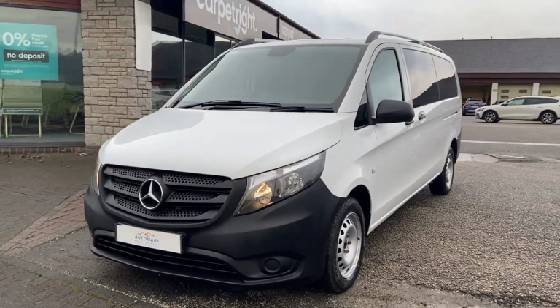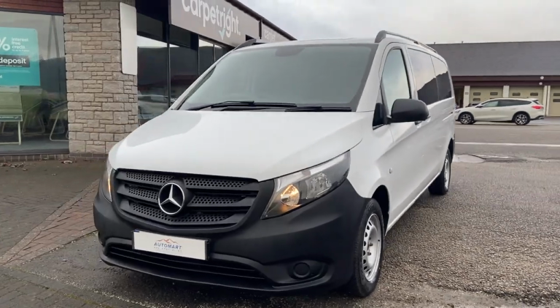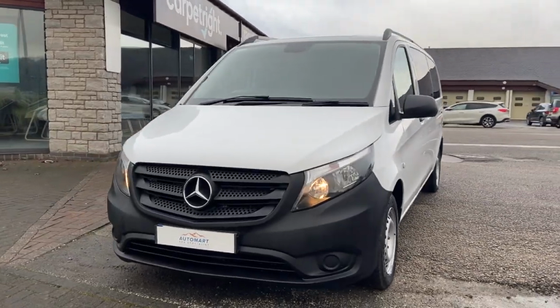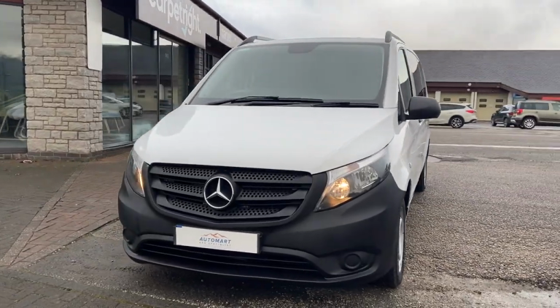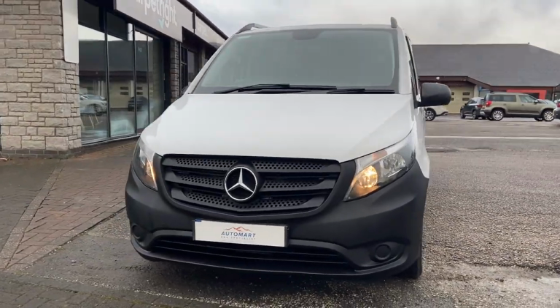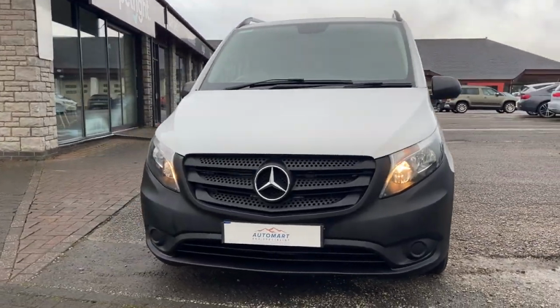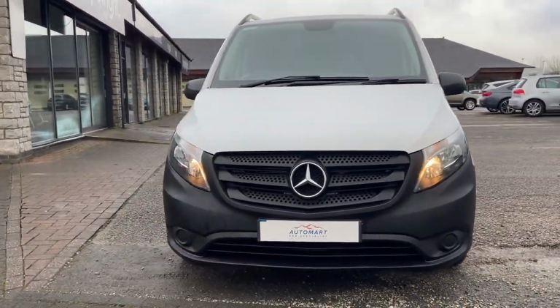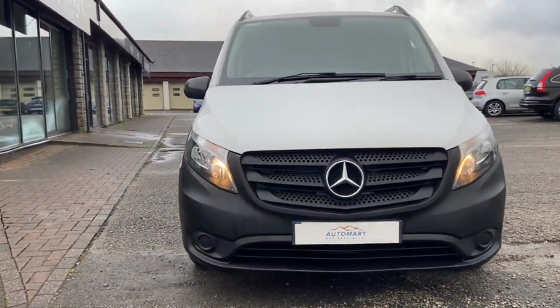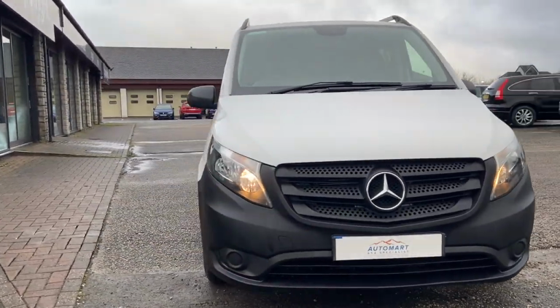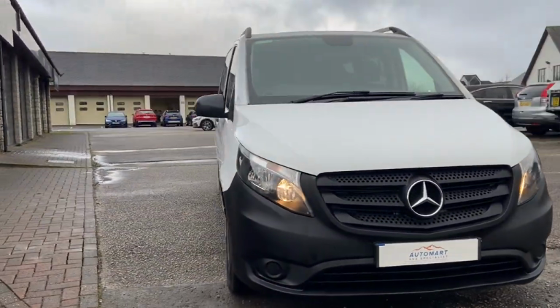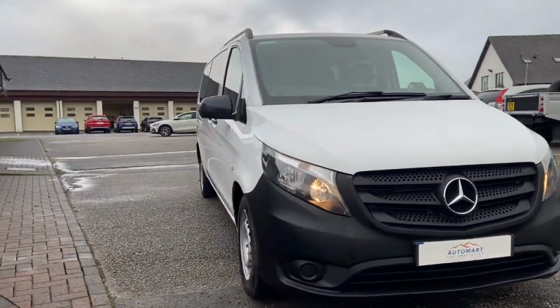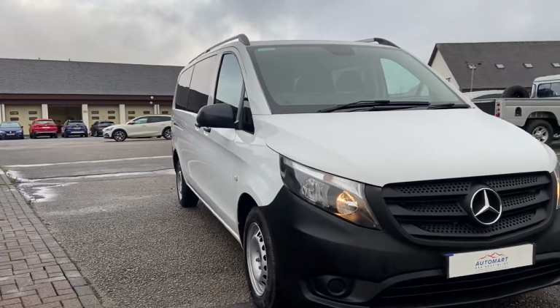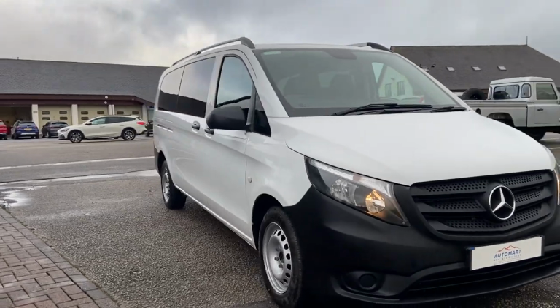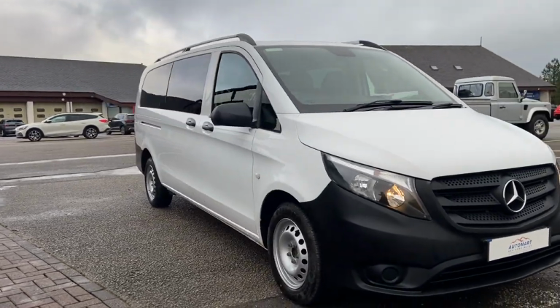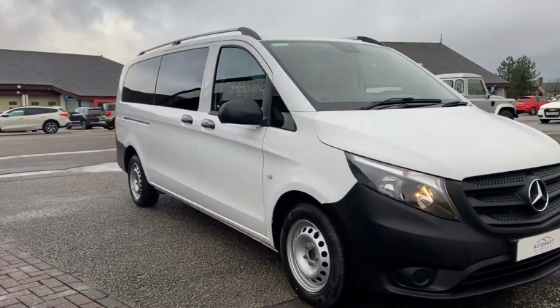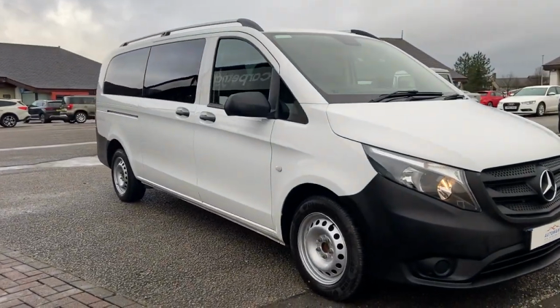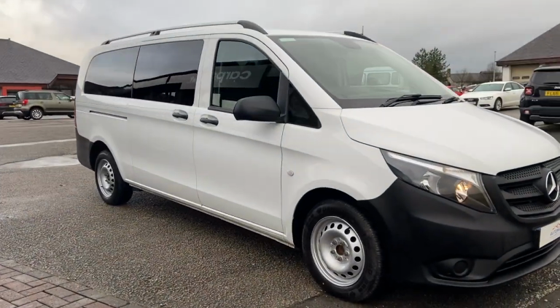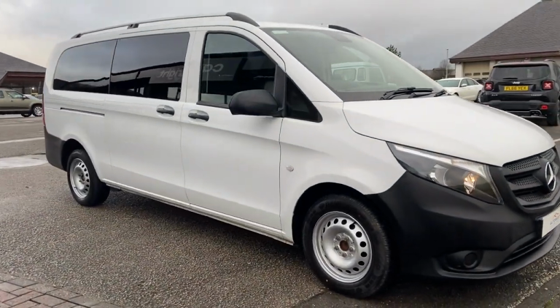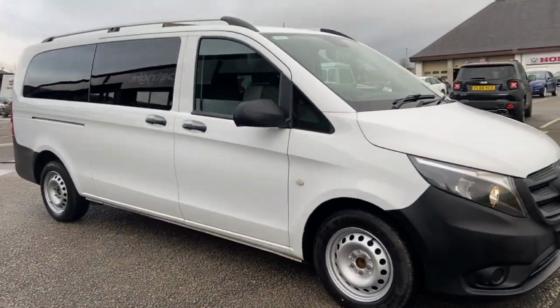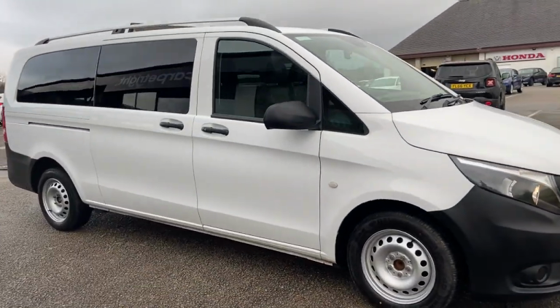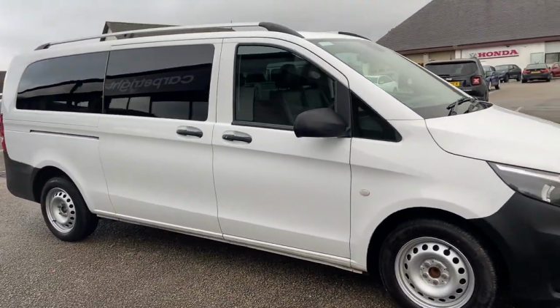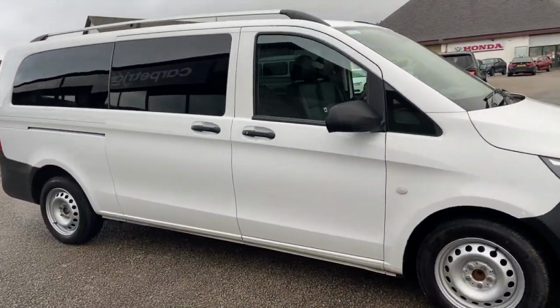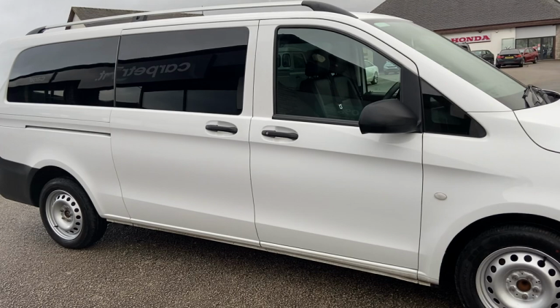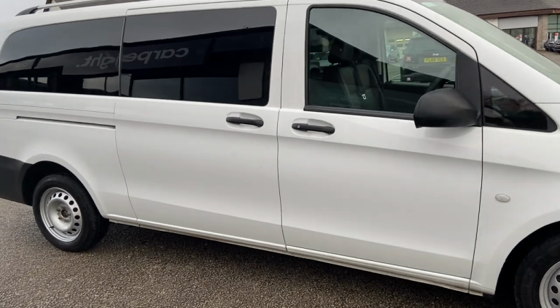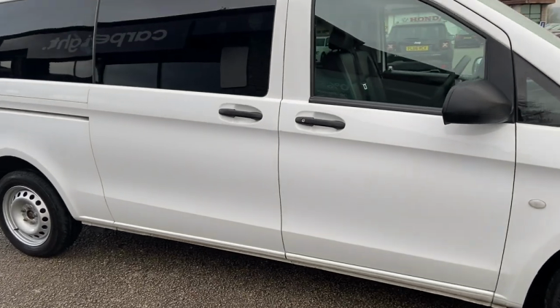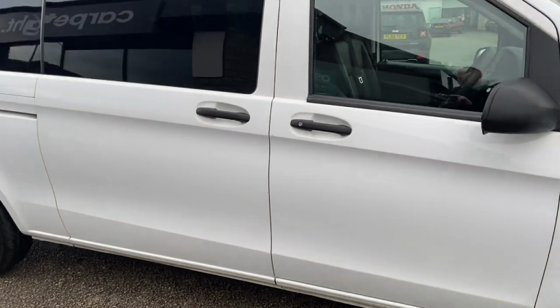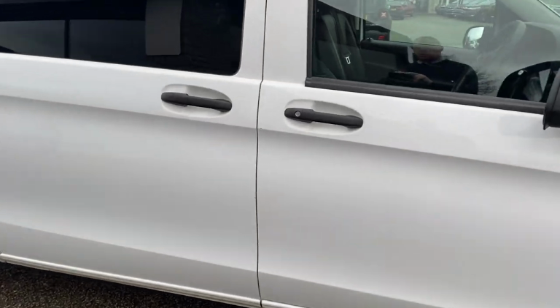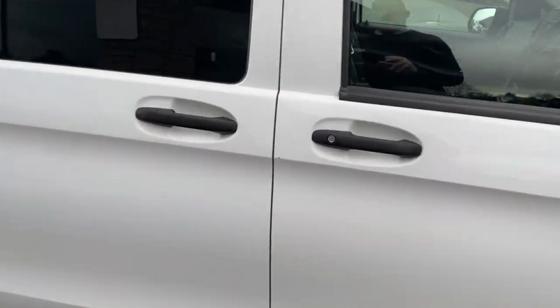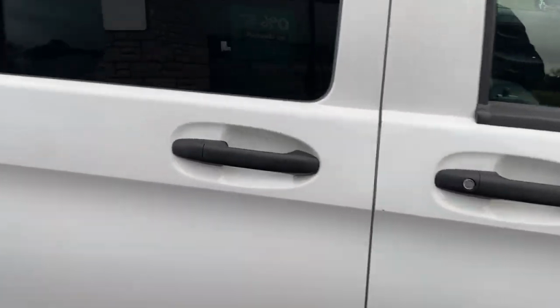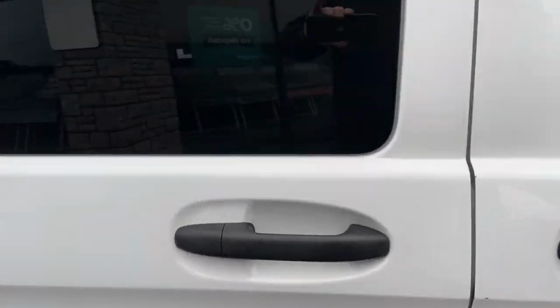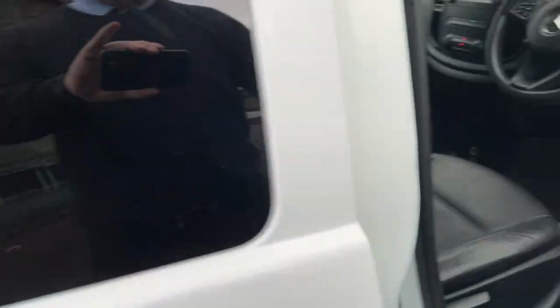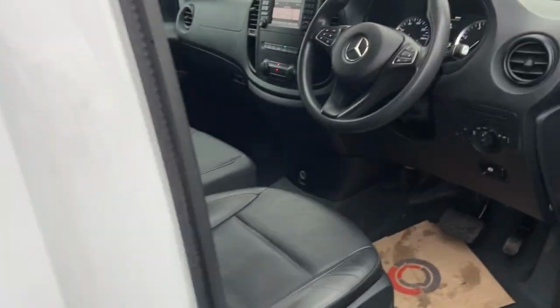A camper conversion isn't out of the question with a vehicle of this size. Lovely exterior, all in good condition and really well kept by that previous owner.